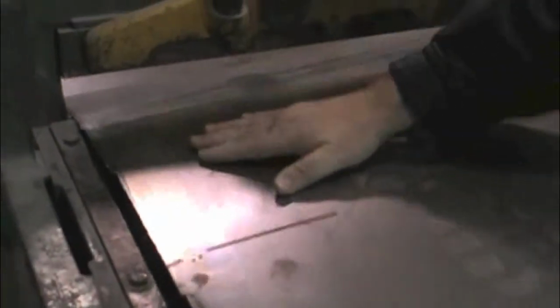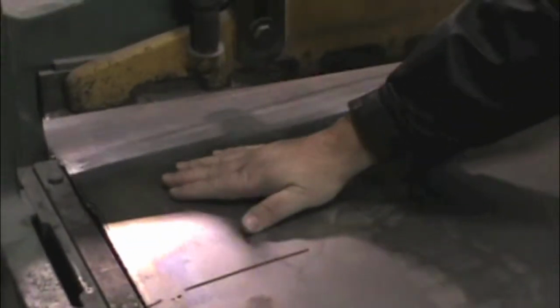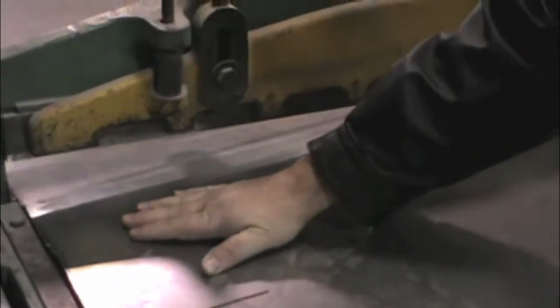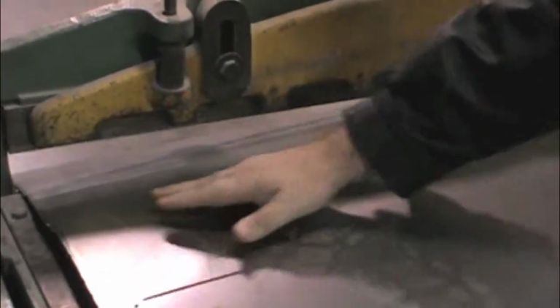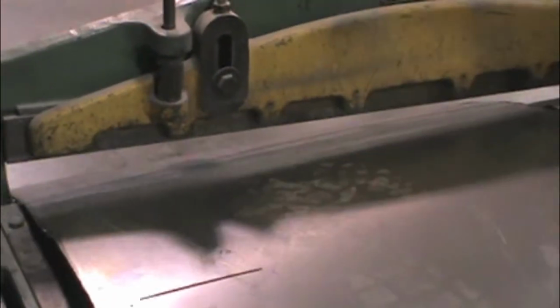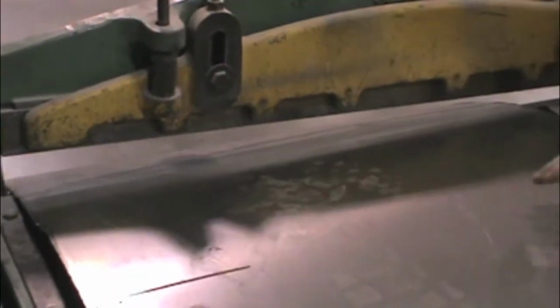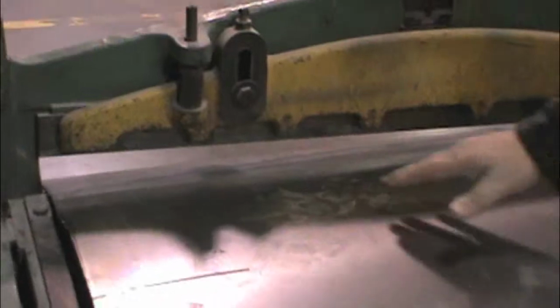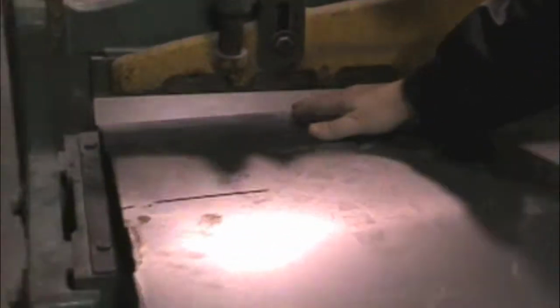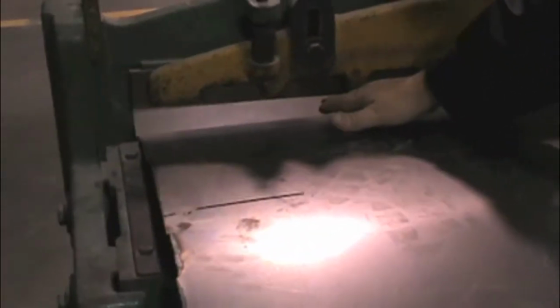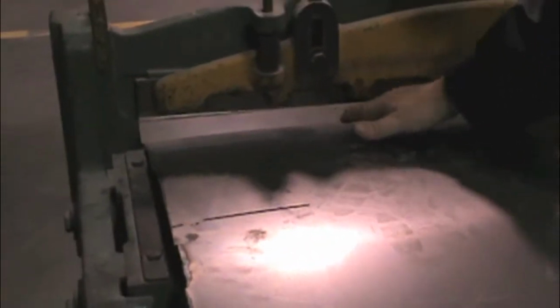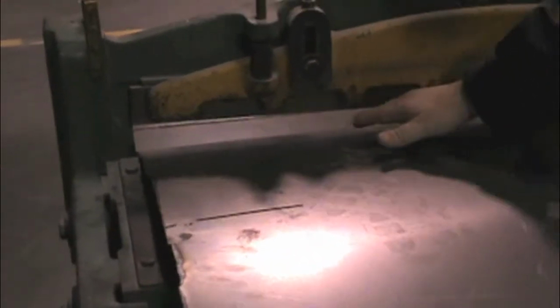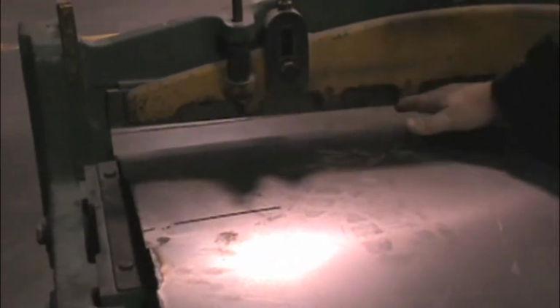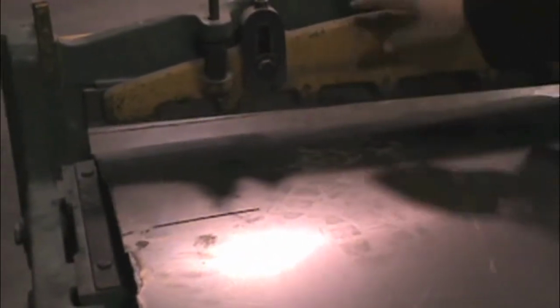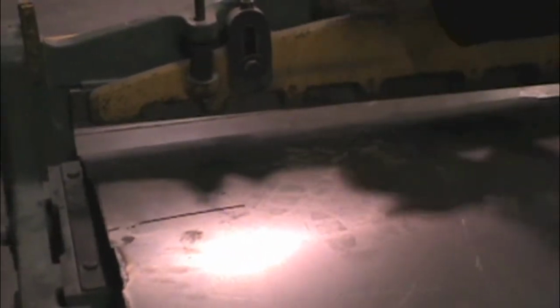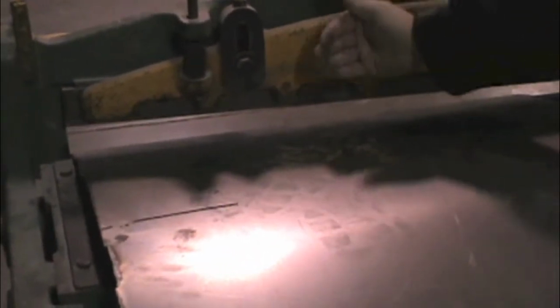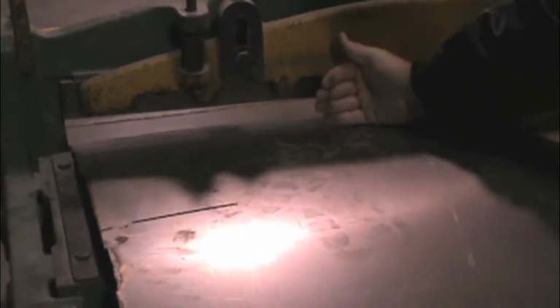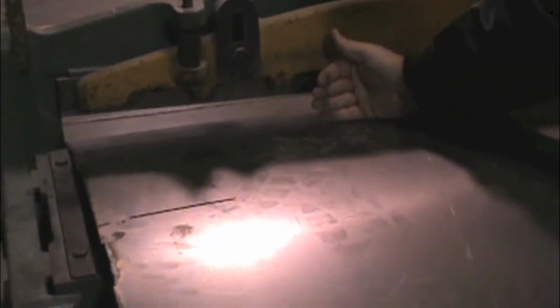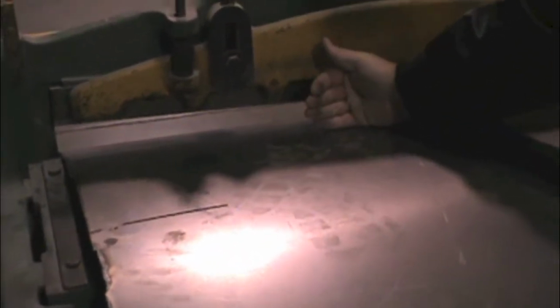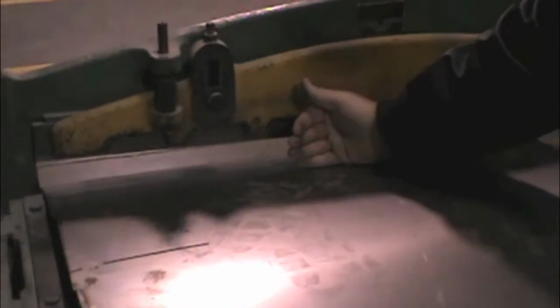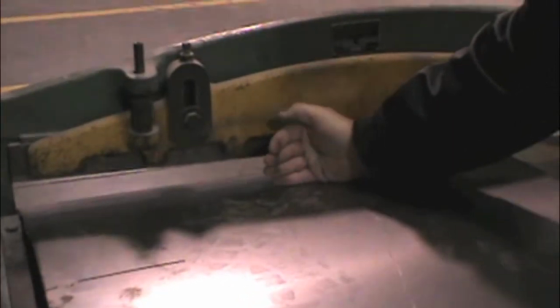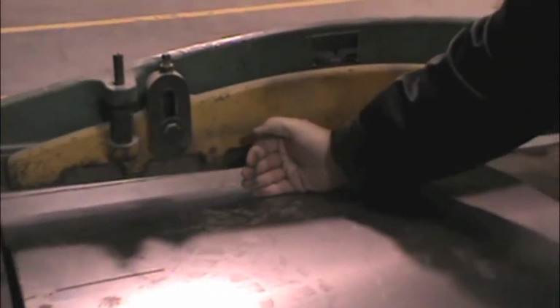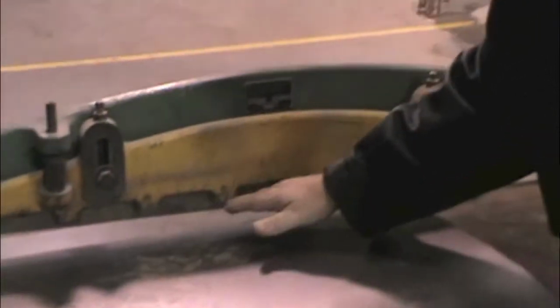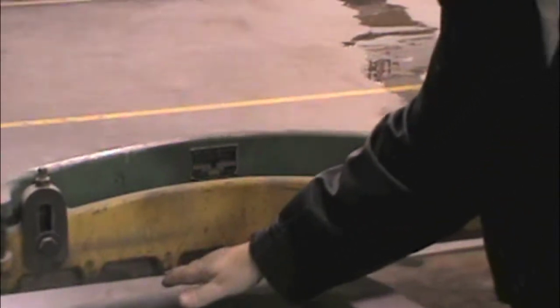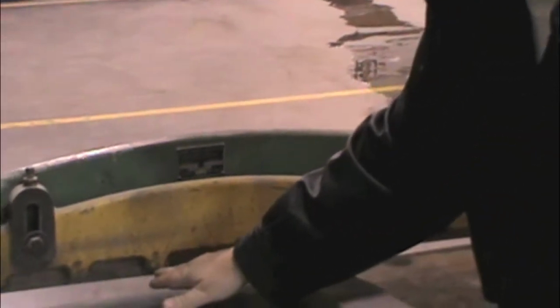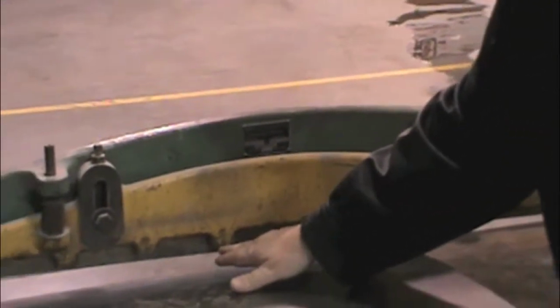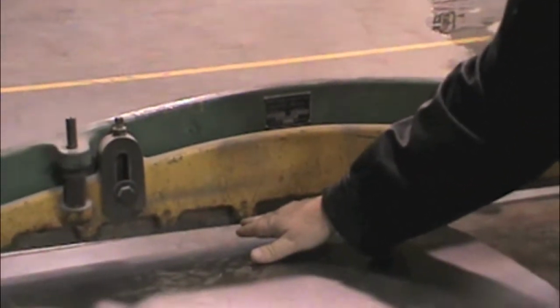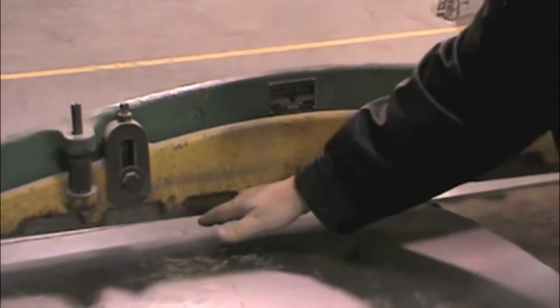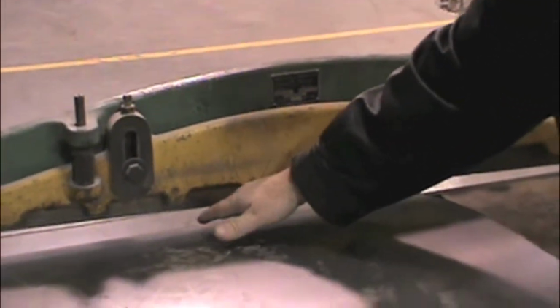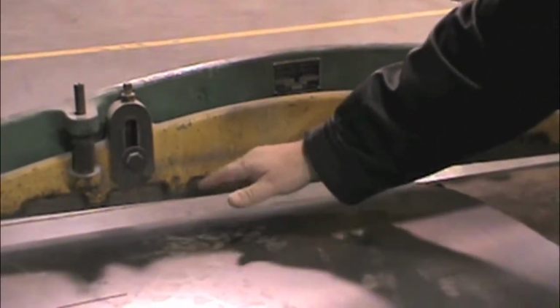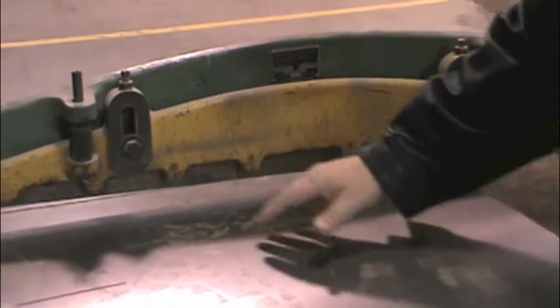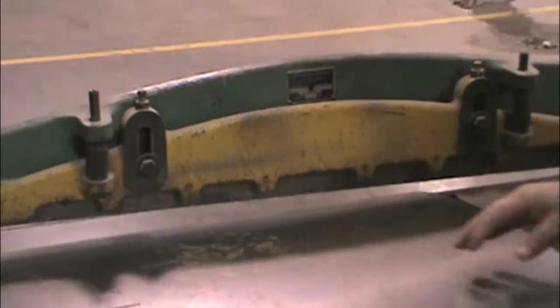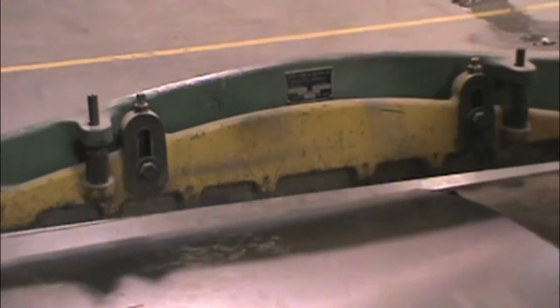Just right there. You want to be very careful not to get your hands down in here. Even up in here, this is a weight that comes down and sits on the metal and holds it in place while it's being cut. You don't want to get your fingers under here or under that — this will cut your fingers off.